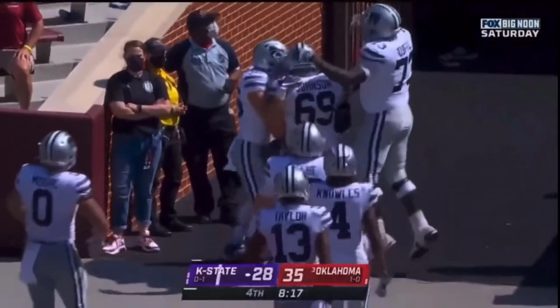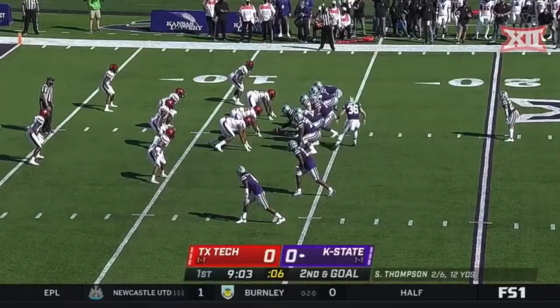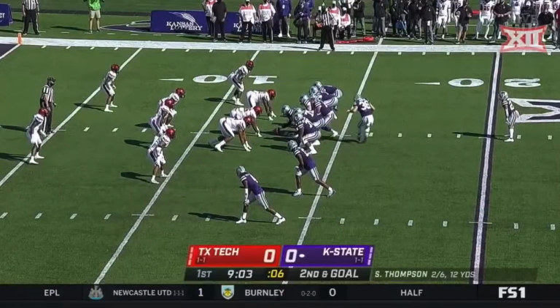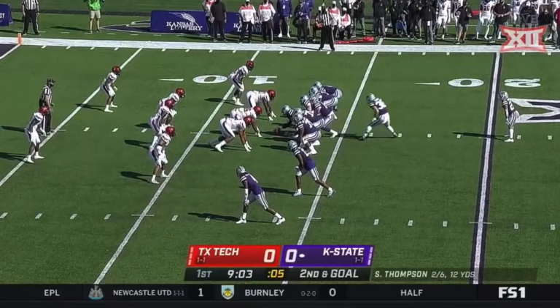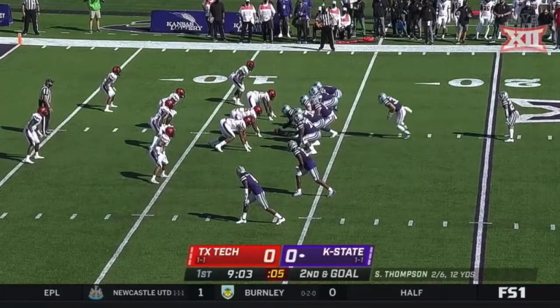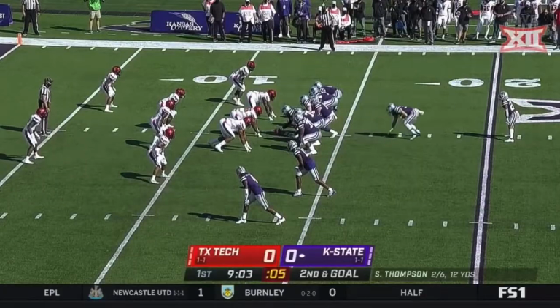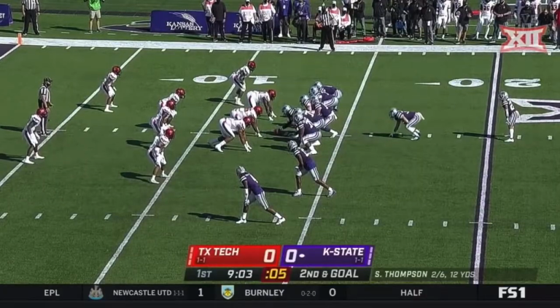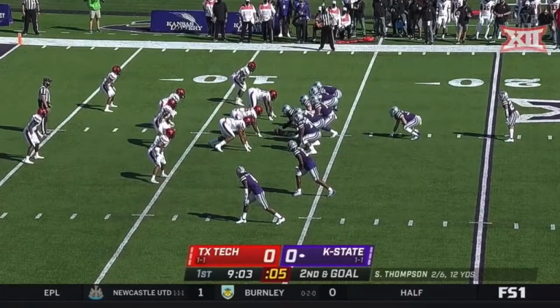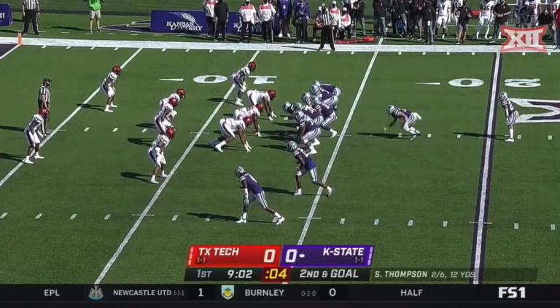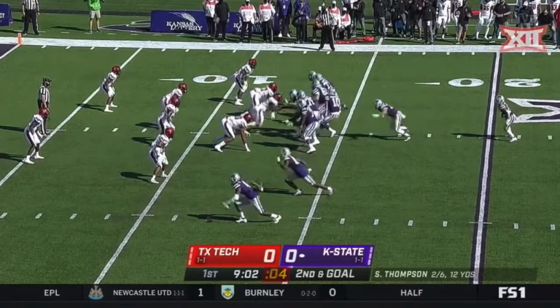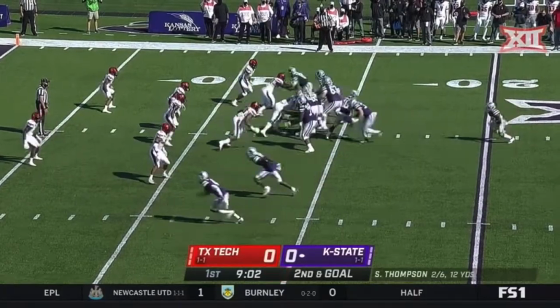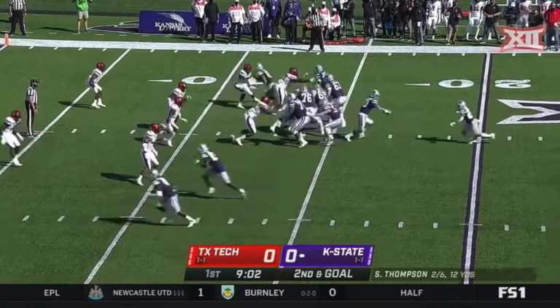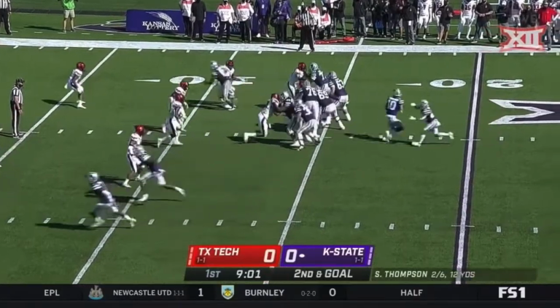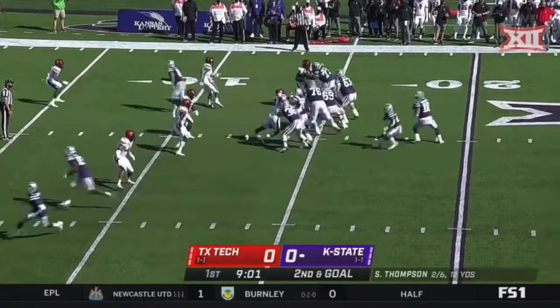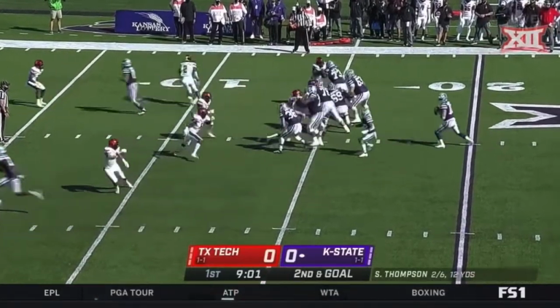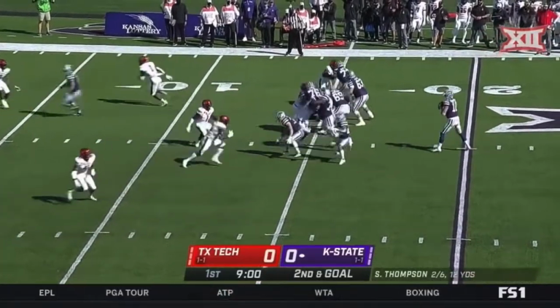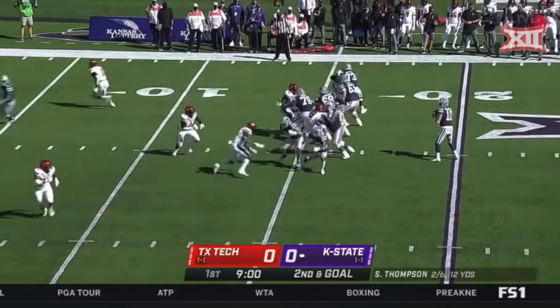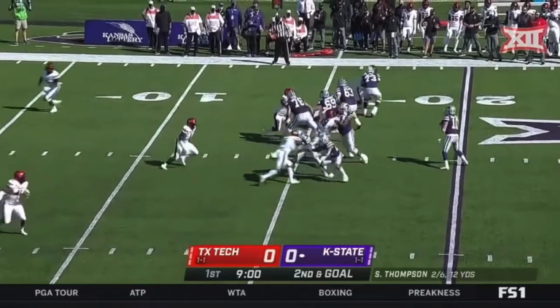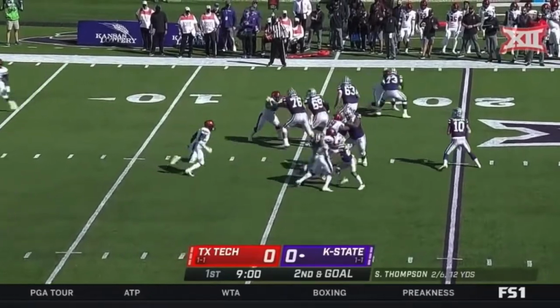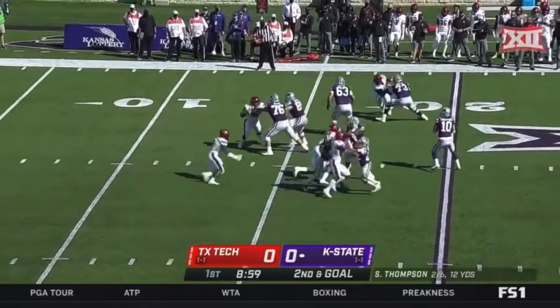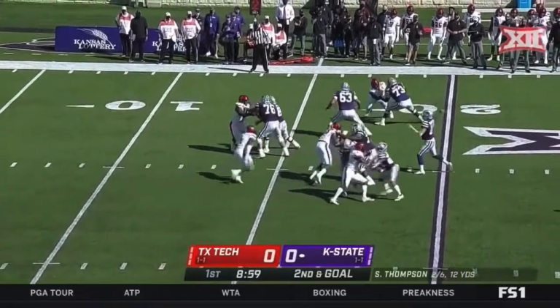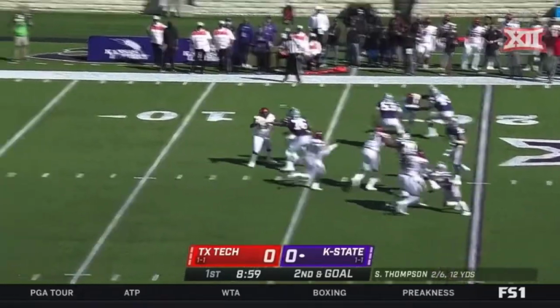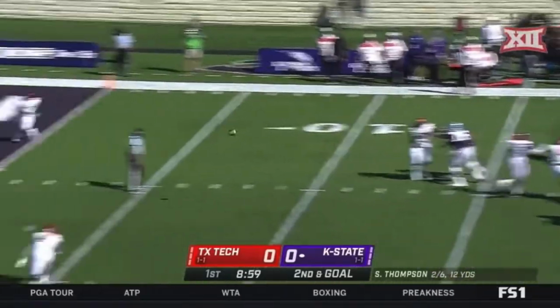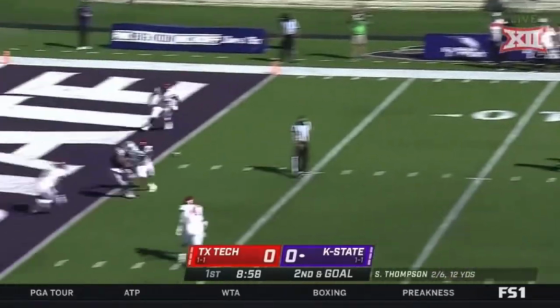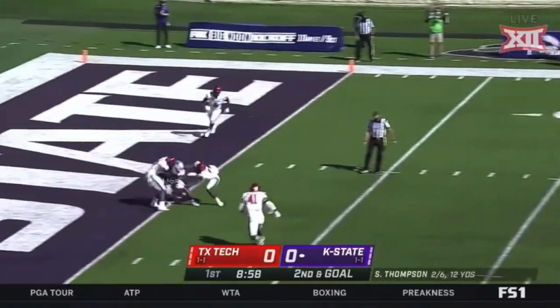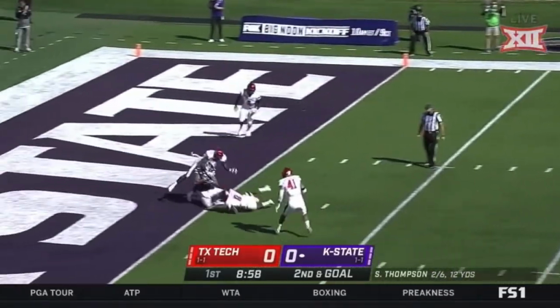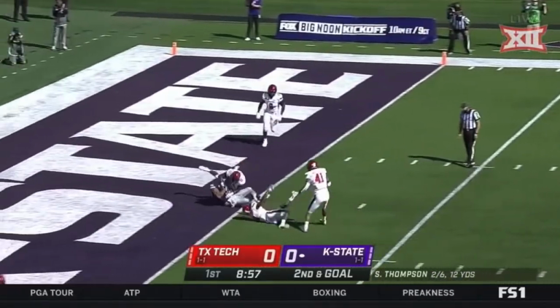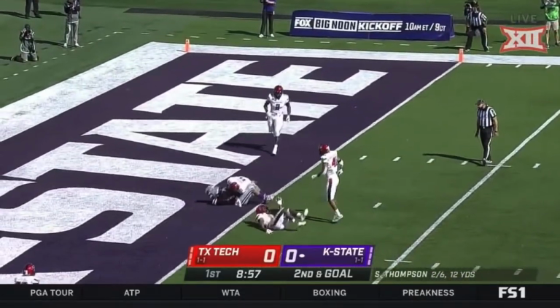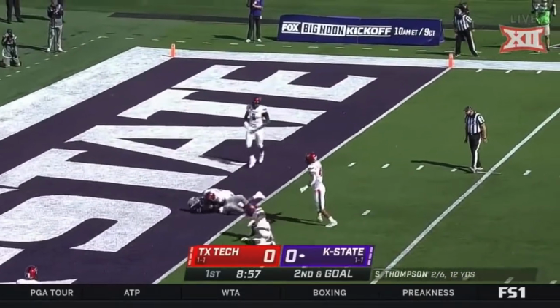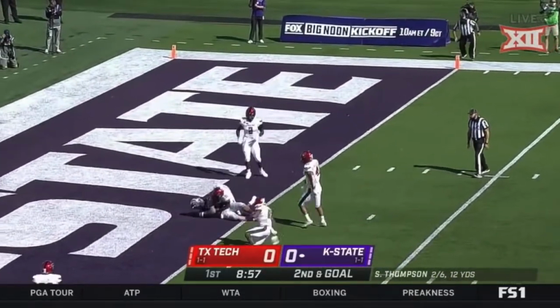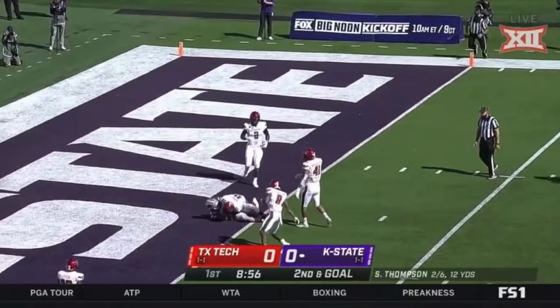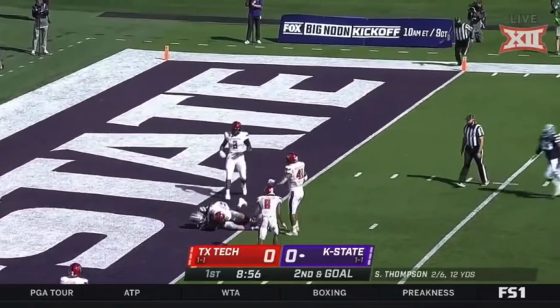Complete, second and goal out of the eye. They fake the Vaughn, Thompson scans the field, zips one to the goal line — touchdown!